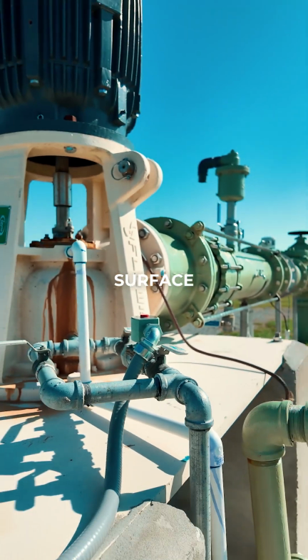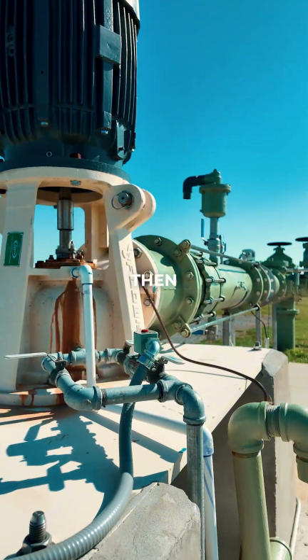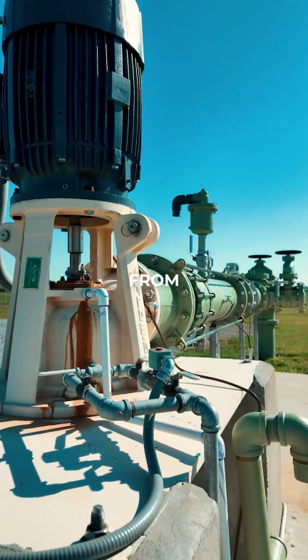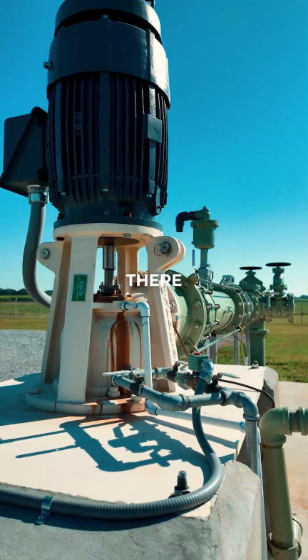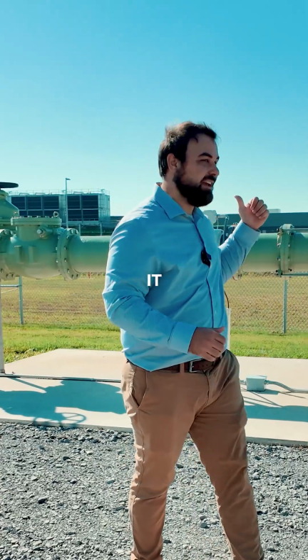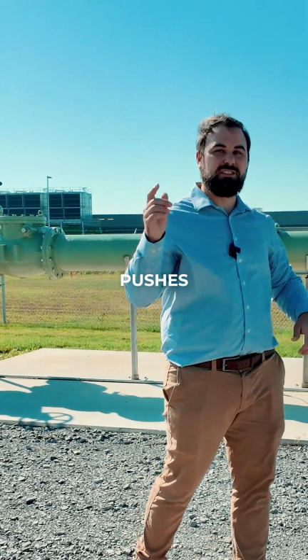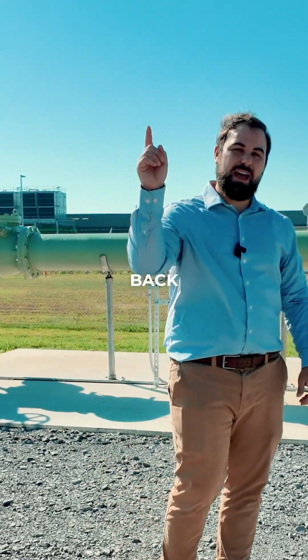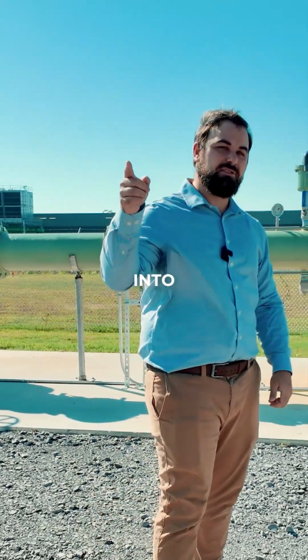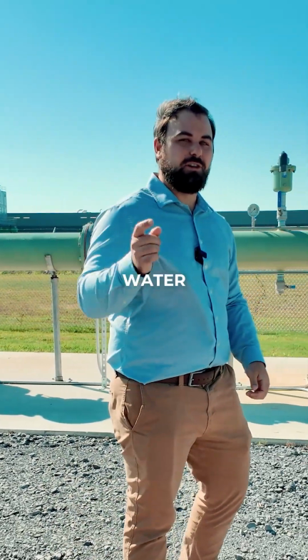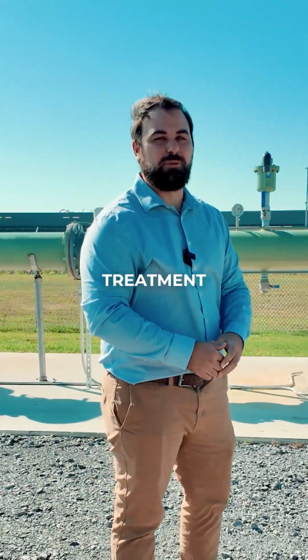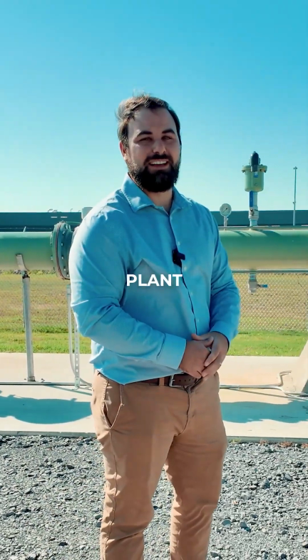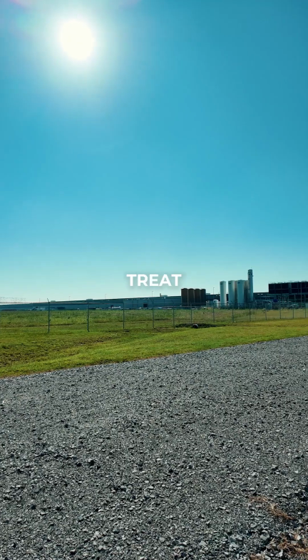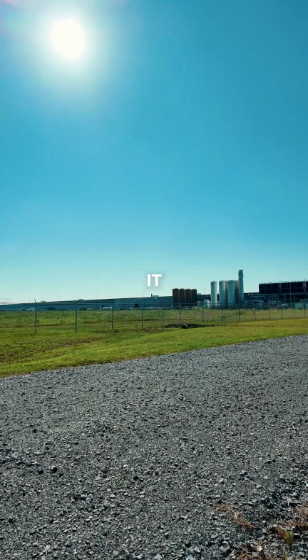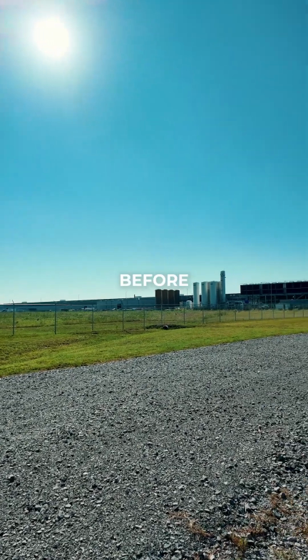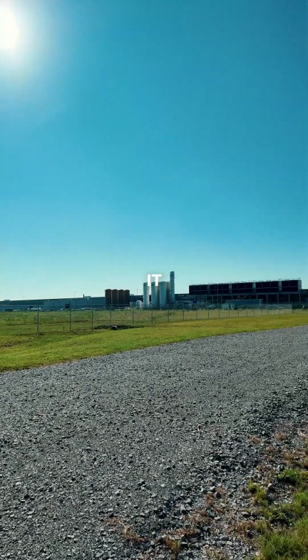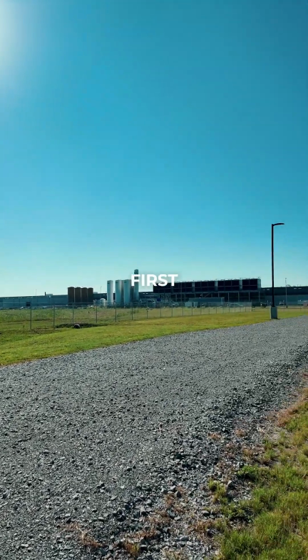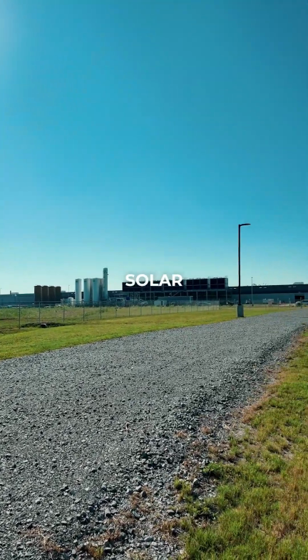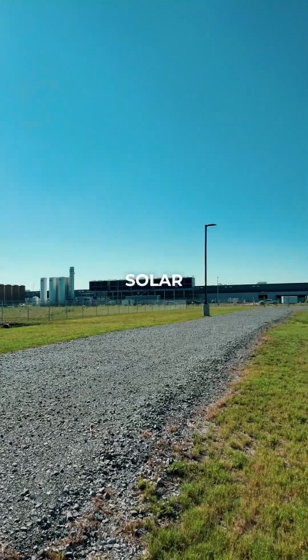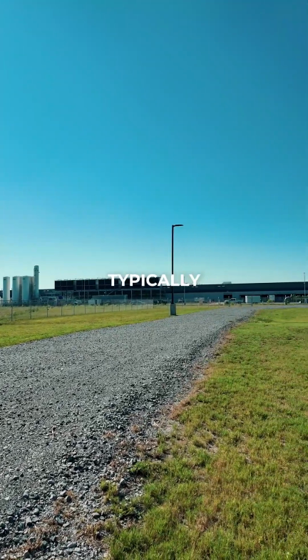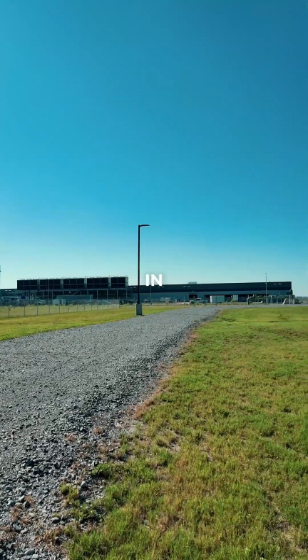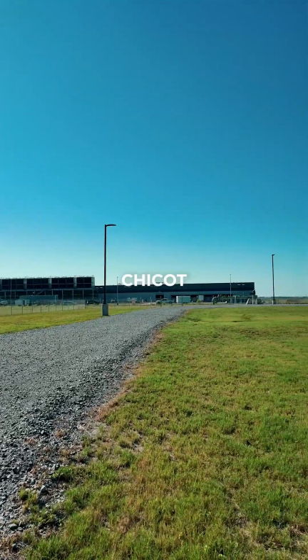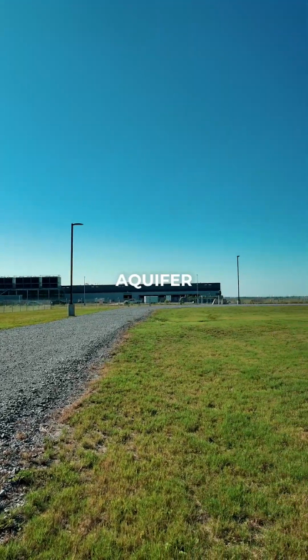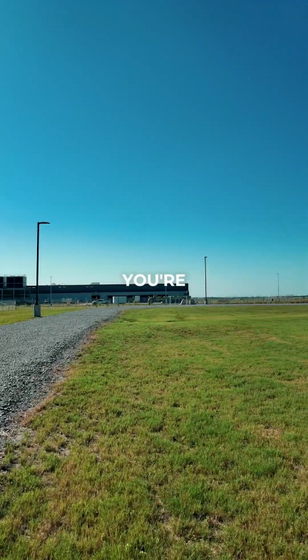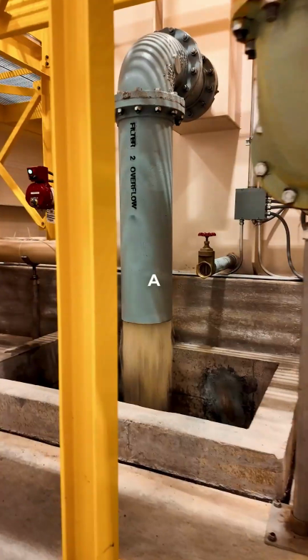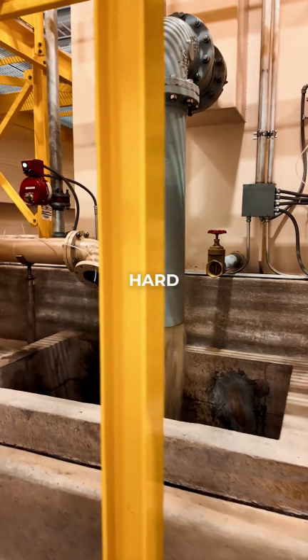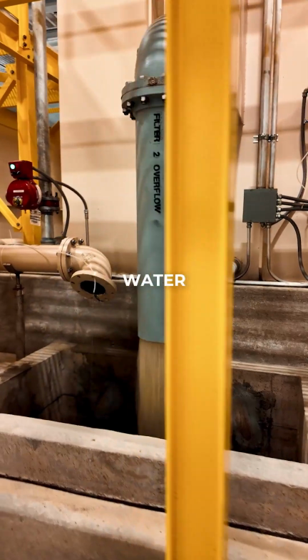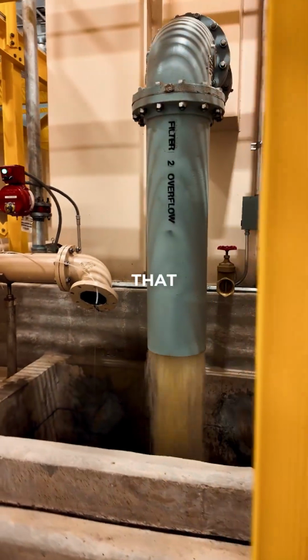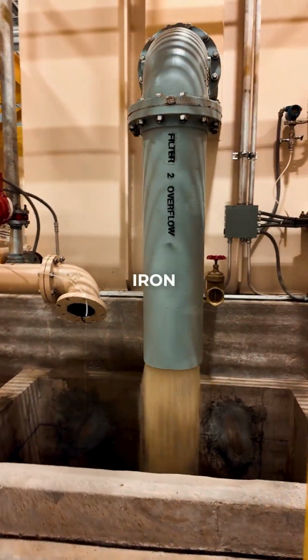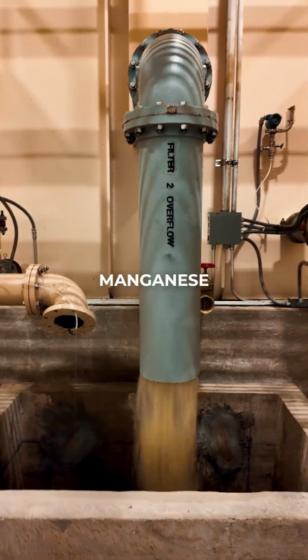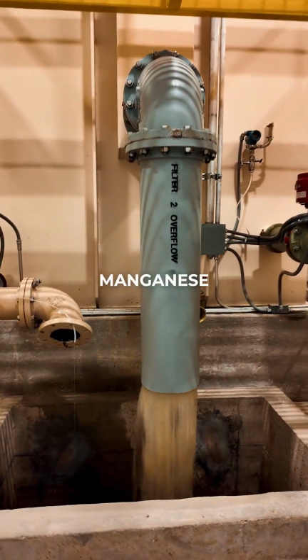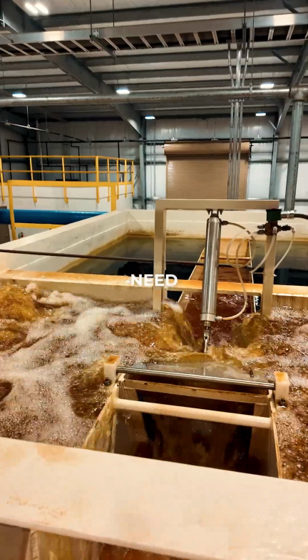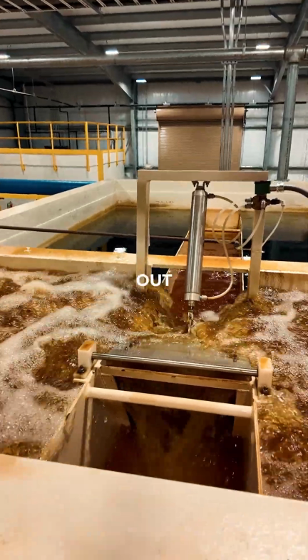From there, it pushes the water into the water treatment plant to treat it before sending it out to First Solar. Typically in the Chico Aquifer, you're getting a lot of hard water, which means iron and manganese that we need to treat out.